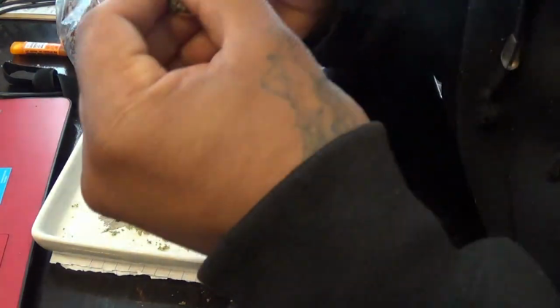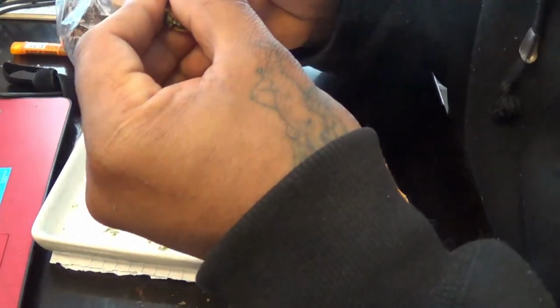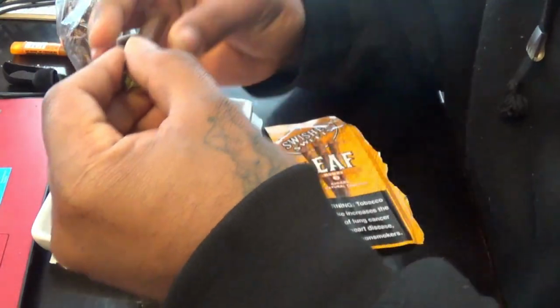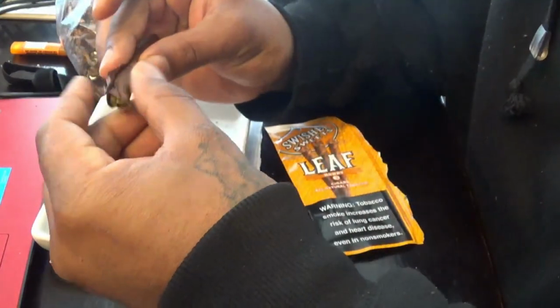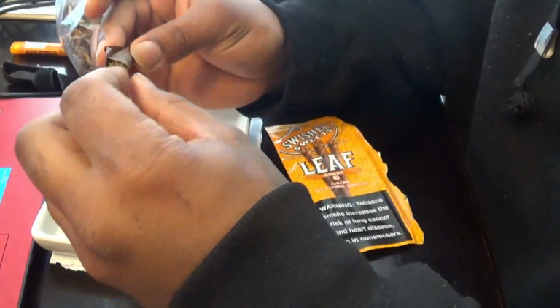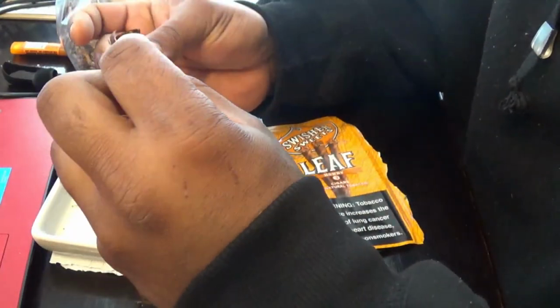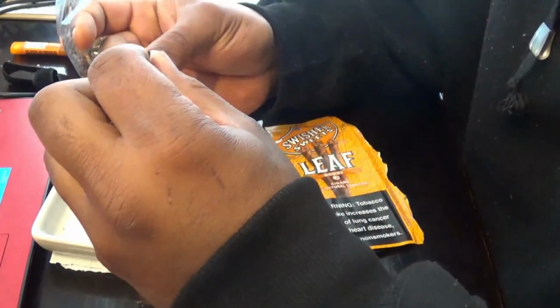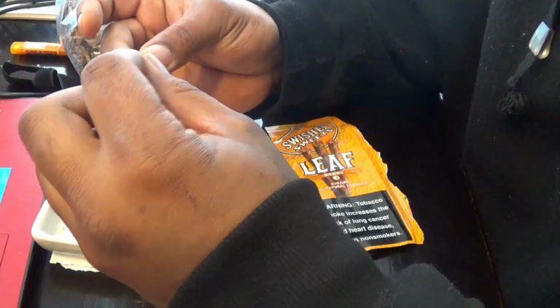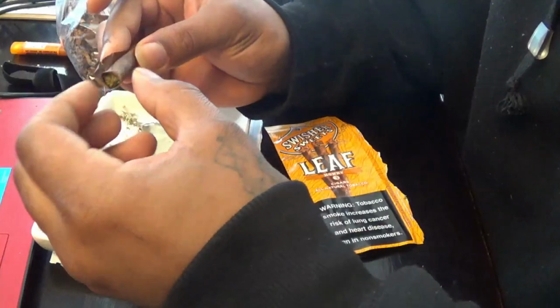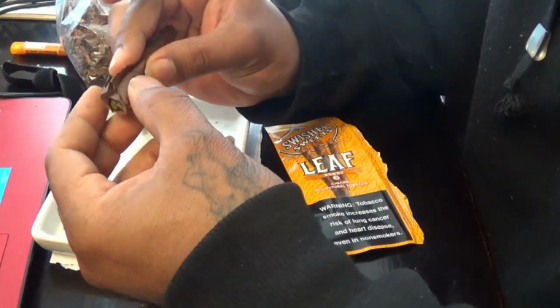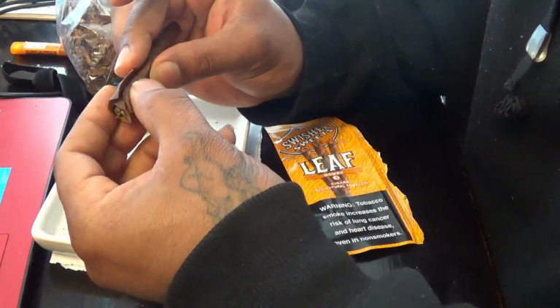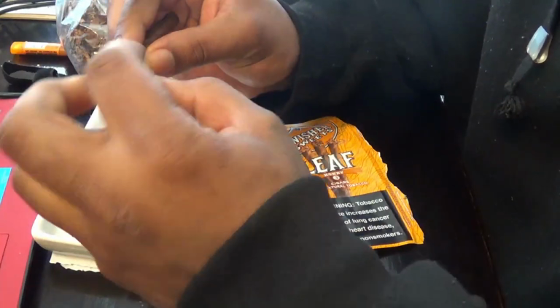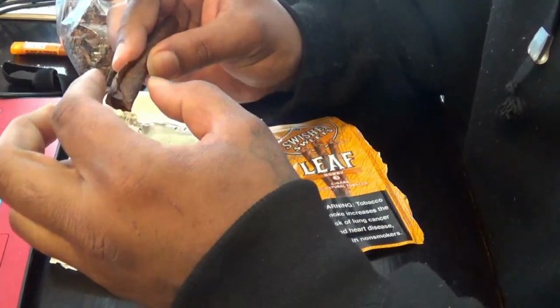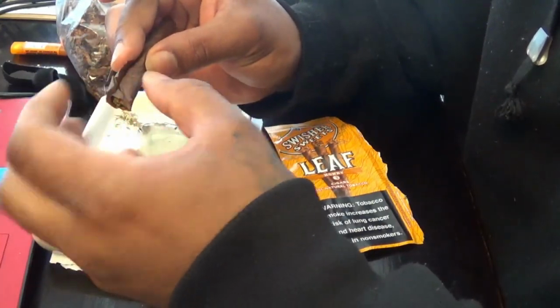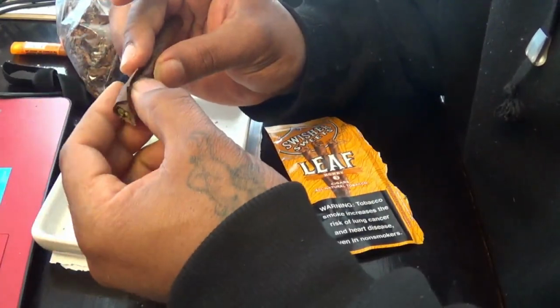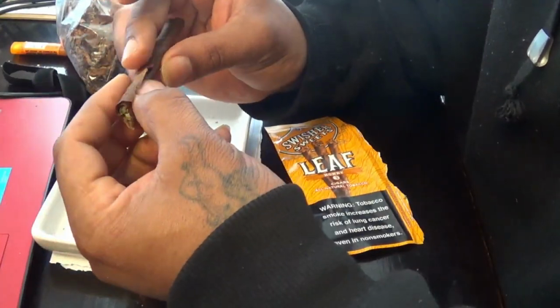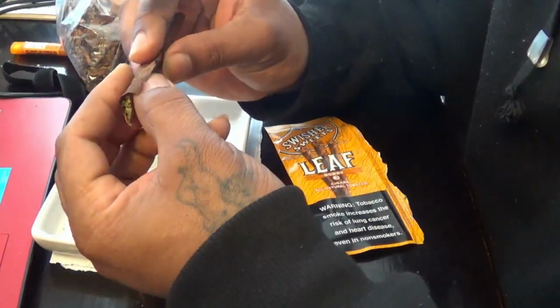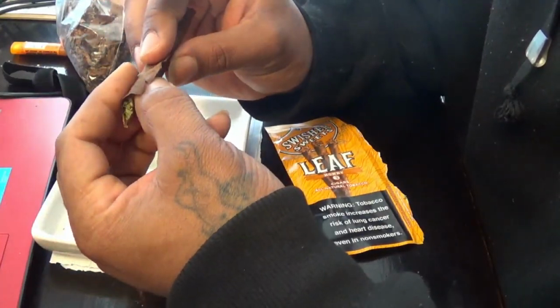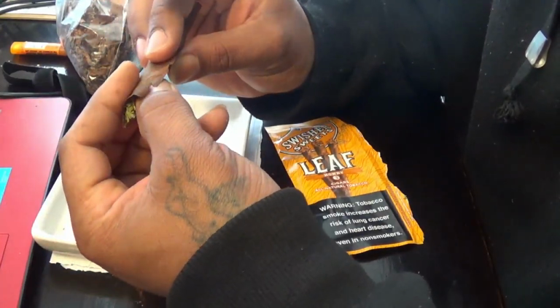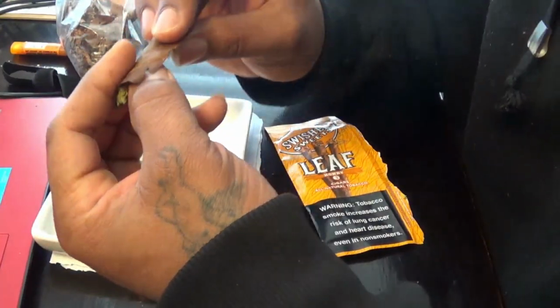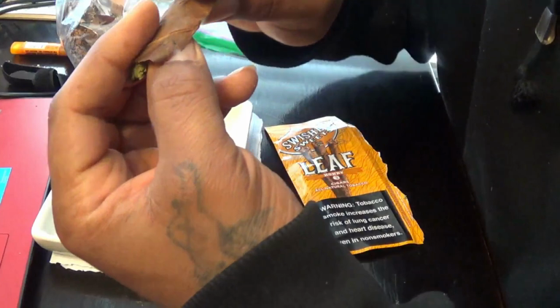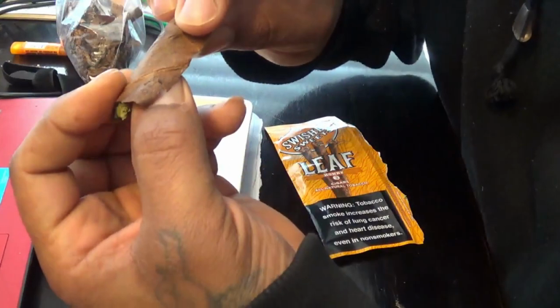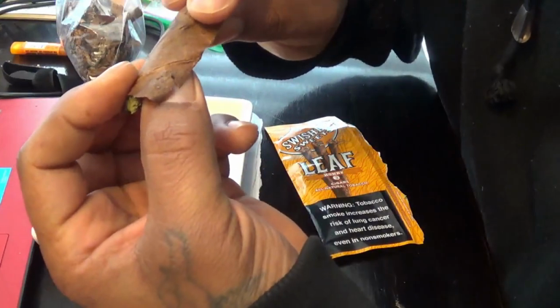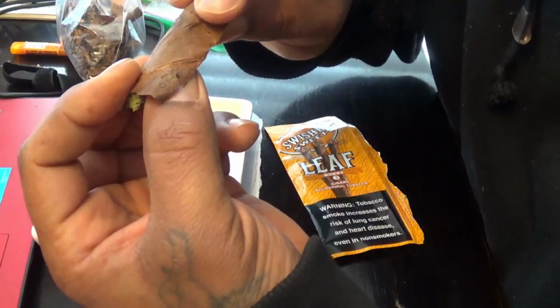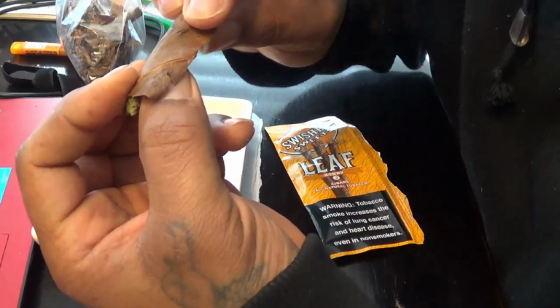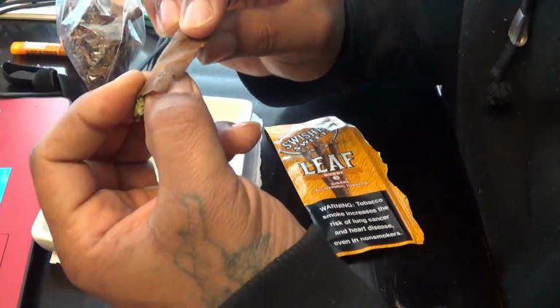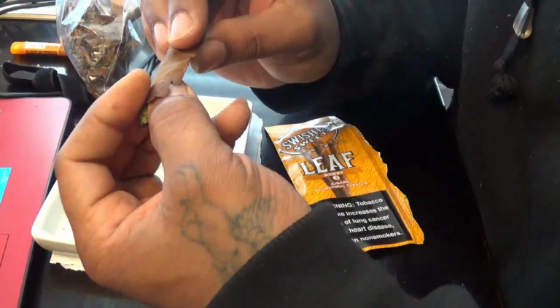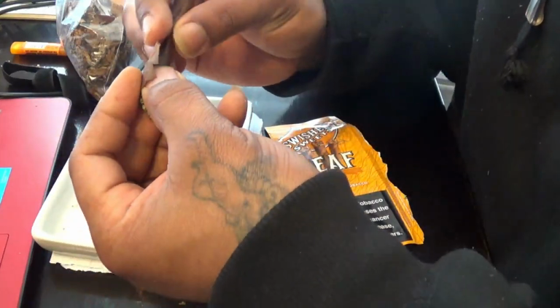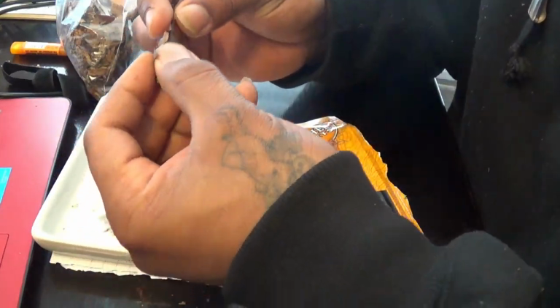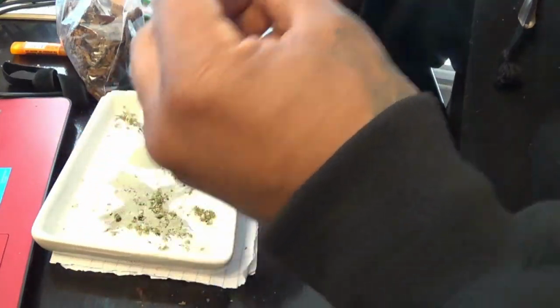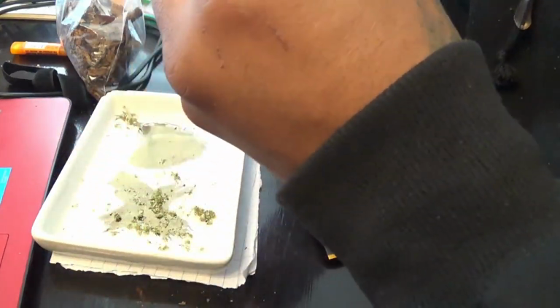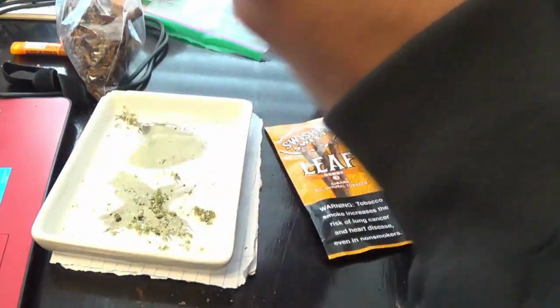Same thing here in the middle. At the end it's going to like roll out on you, and we ripped it a little bit, but it's okay. There's a stem running across there, but that's okay — it's okay, man.